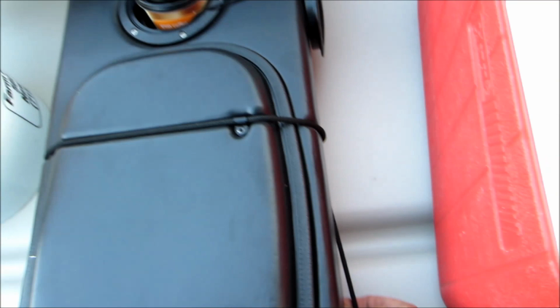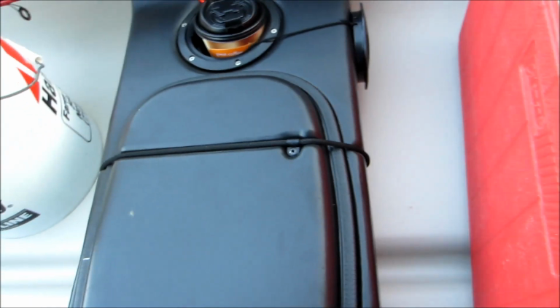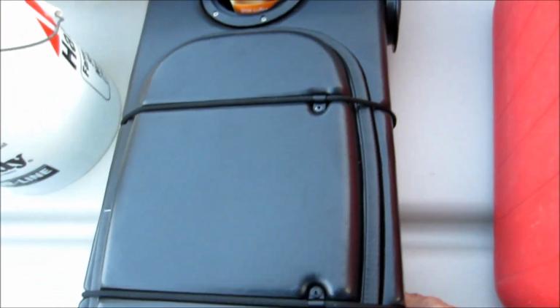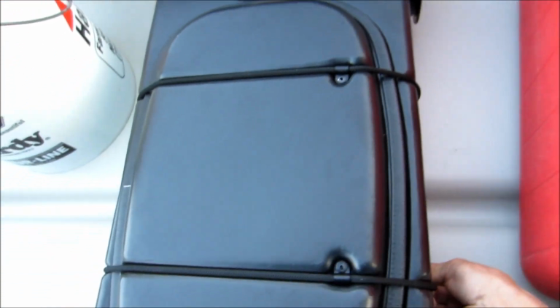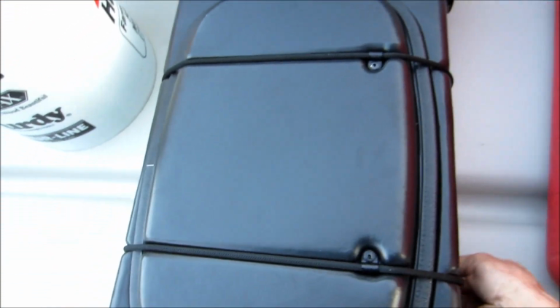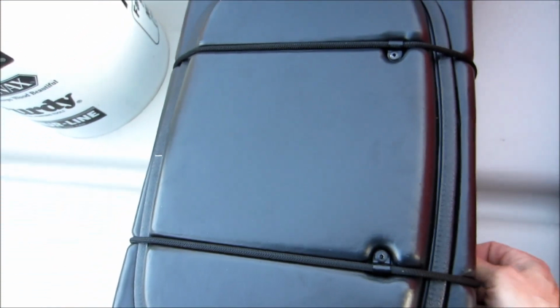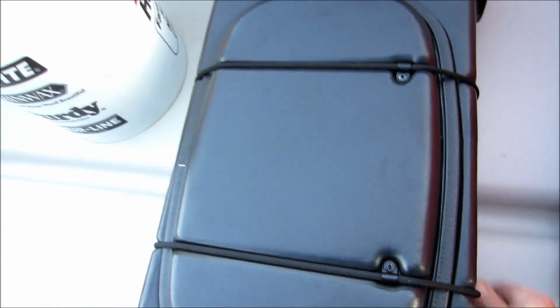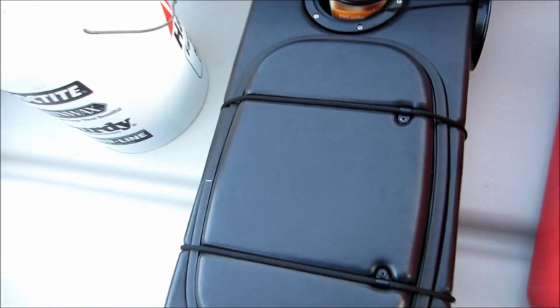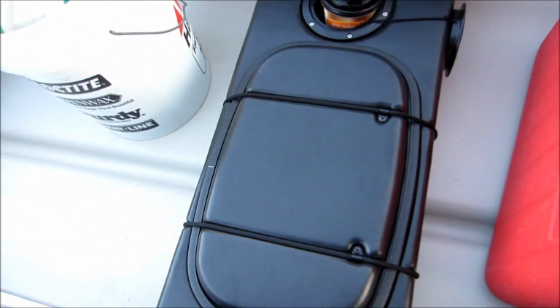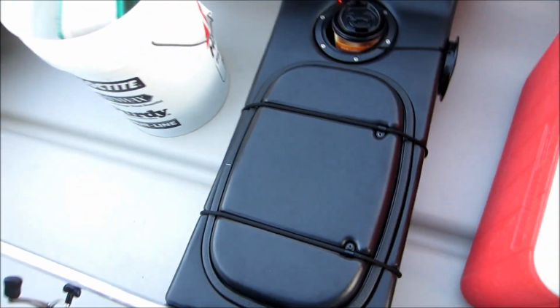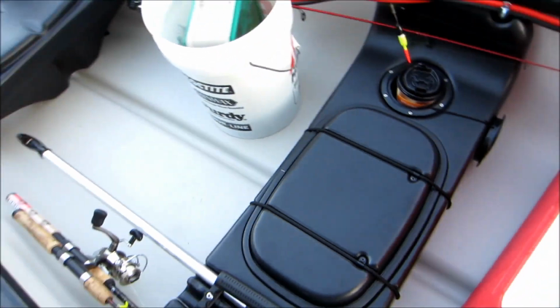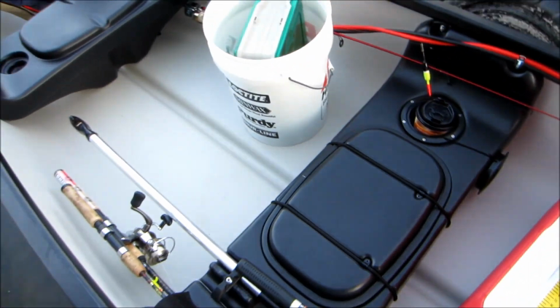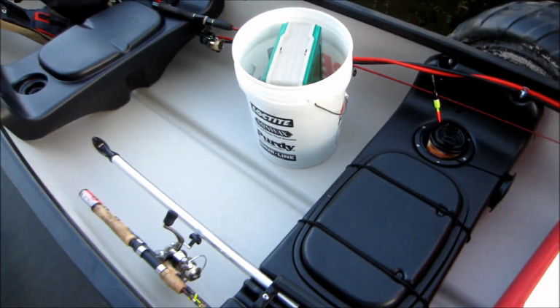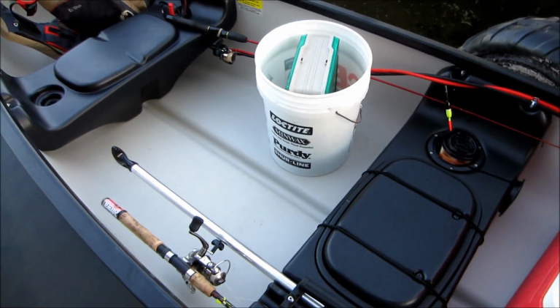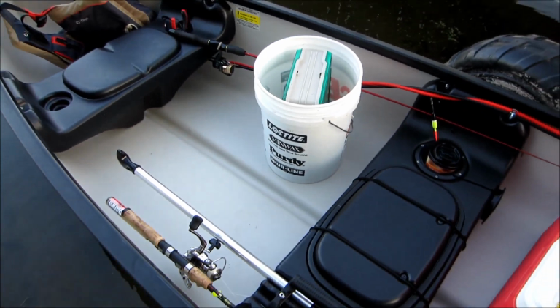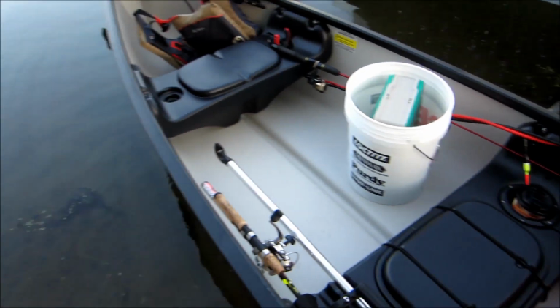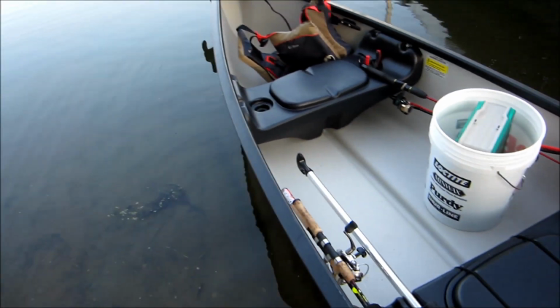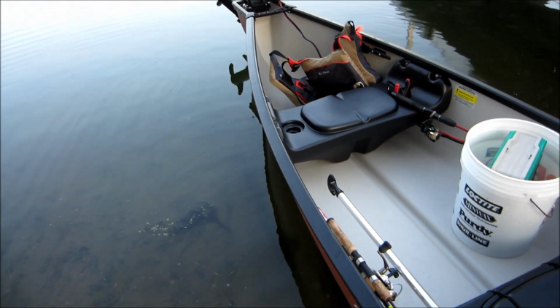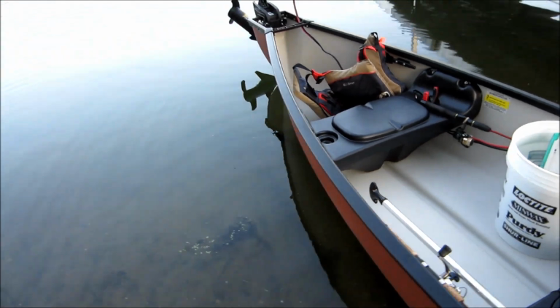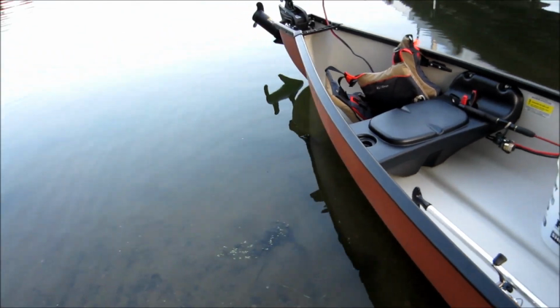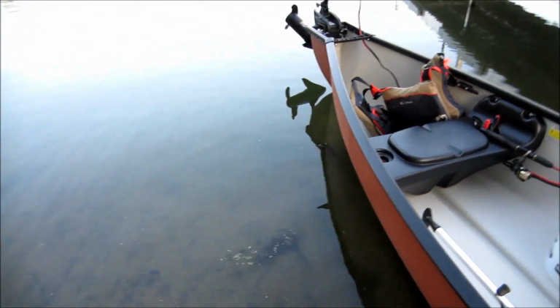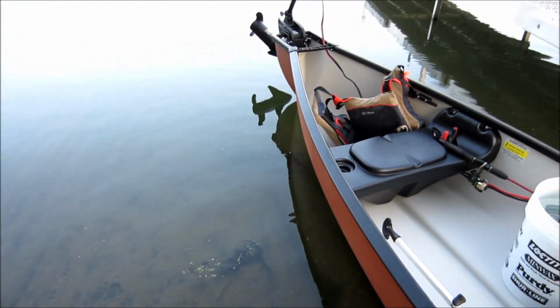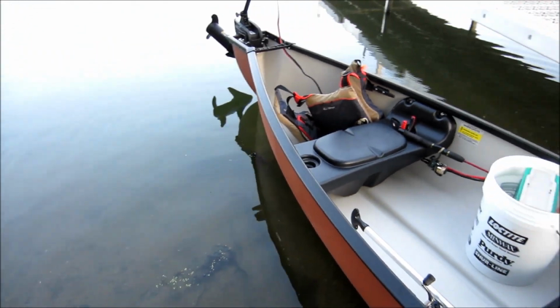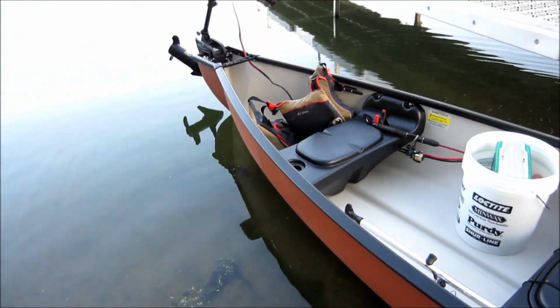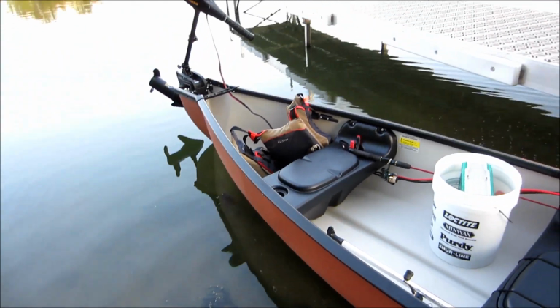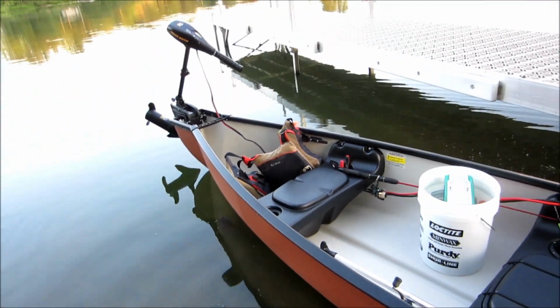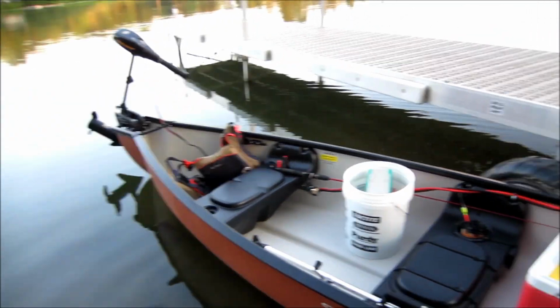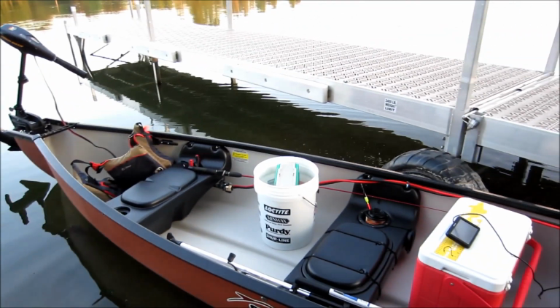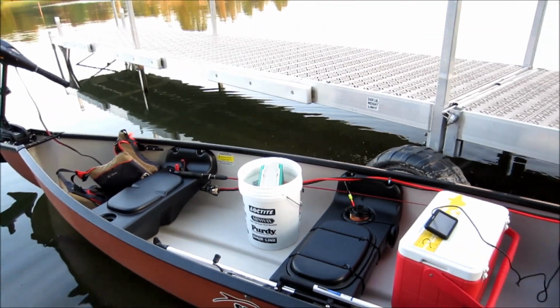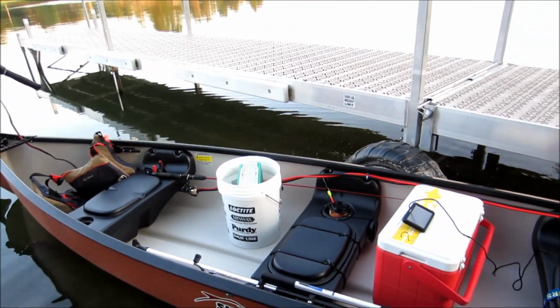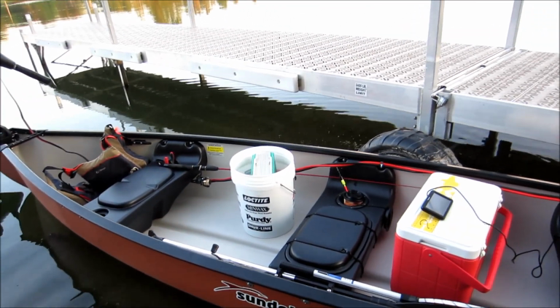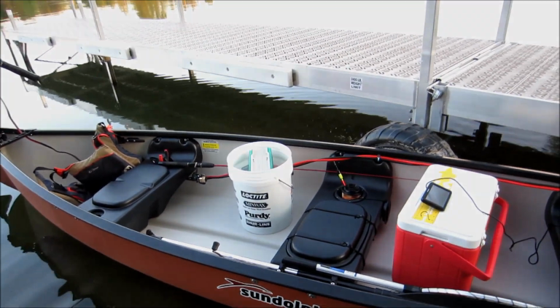I think I'm going to like this canoe better than a 15 and a half footer. We'll have to give it a try here — first time out.